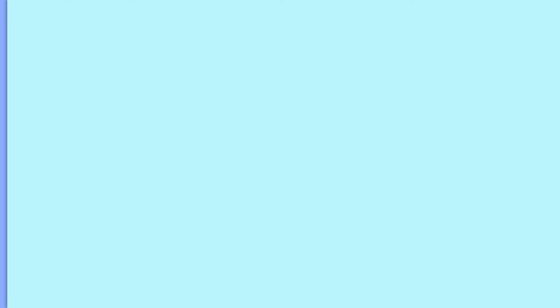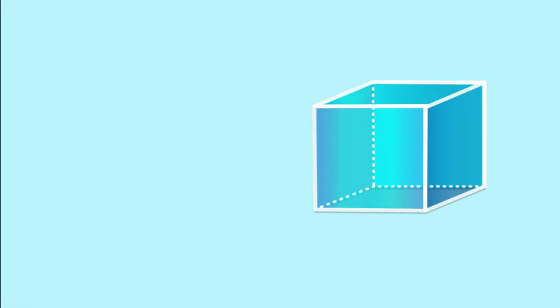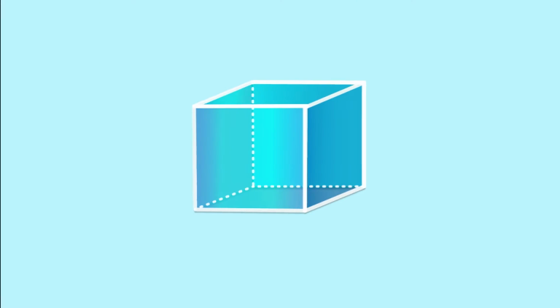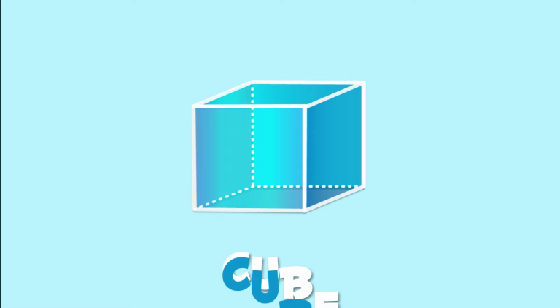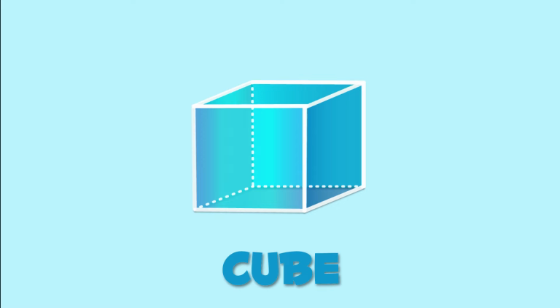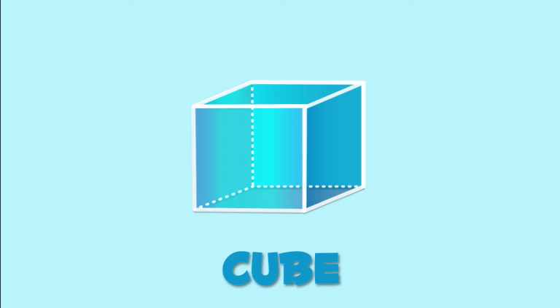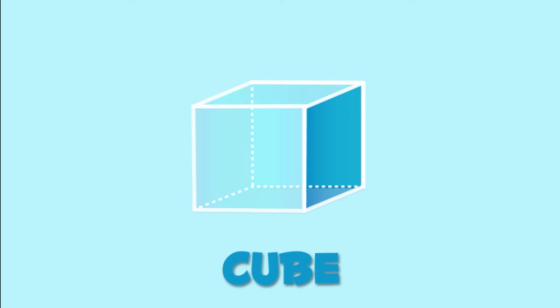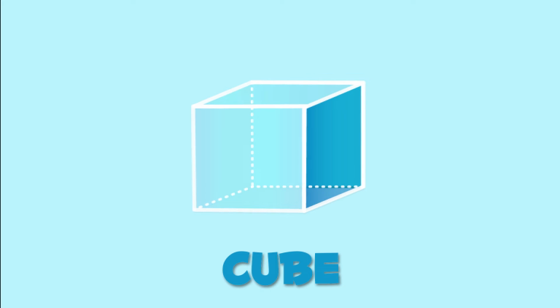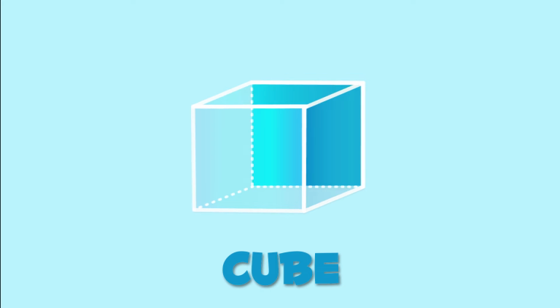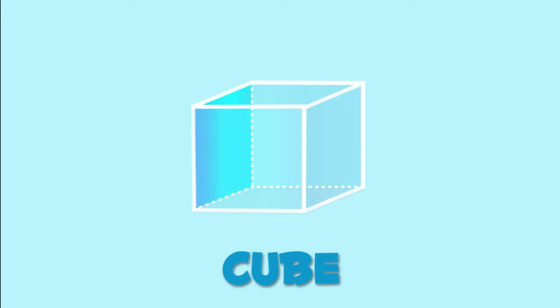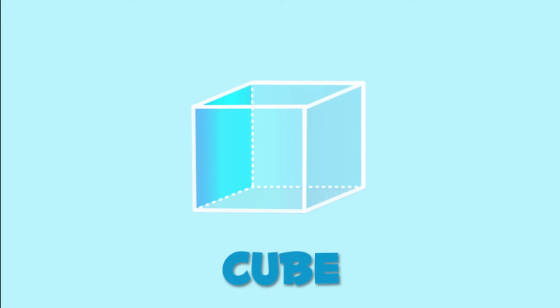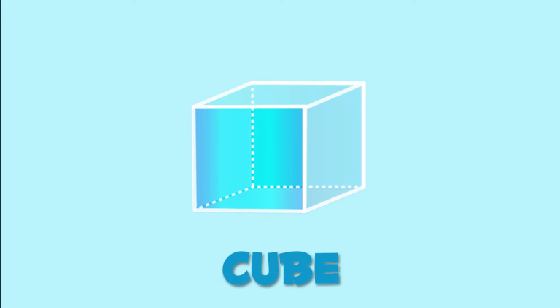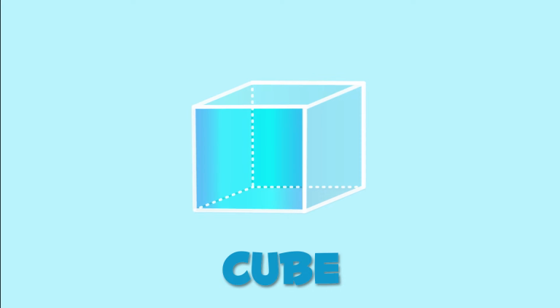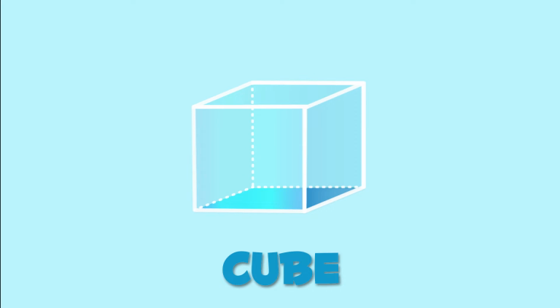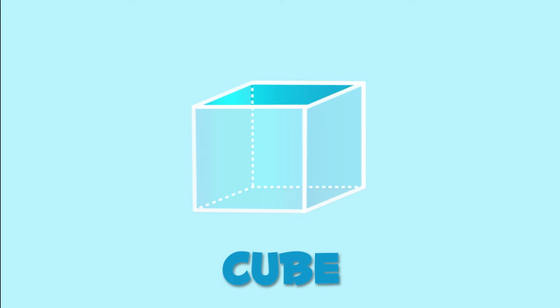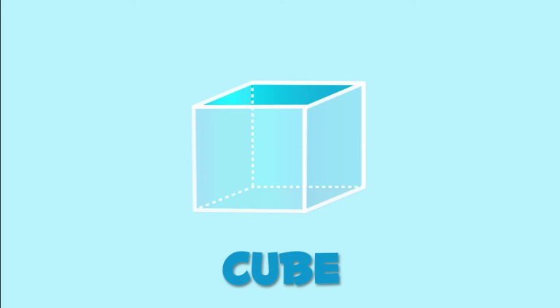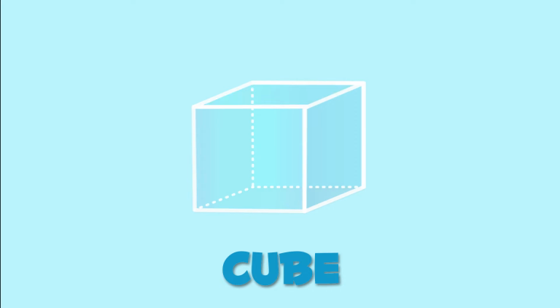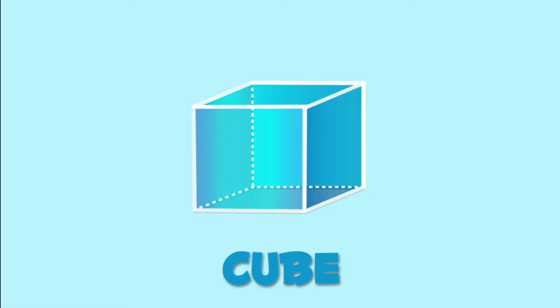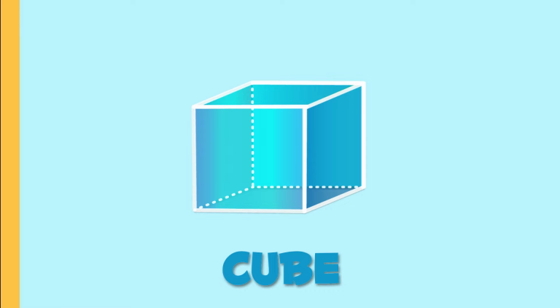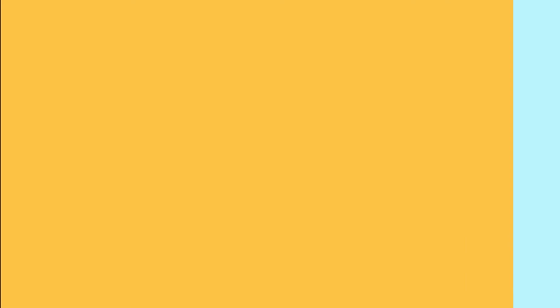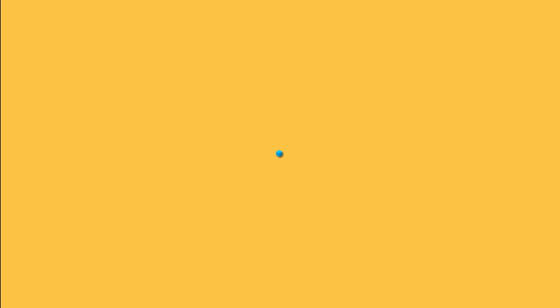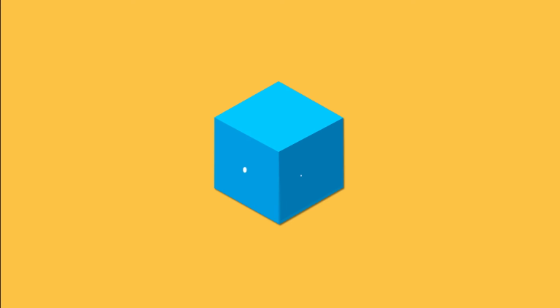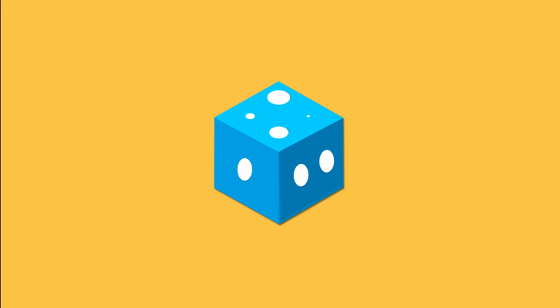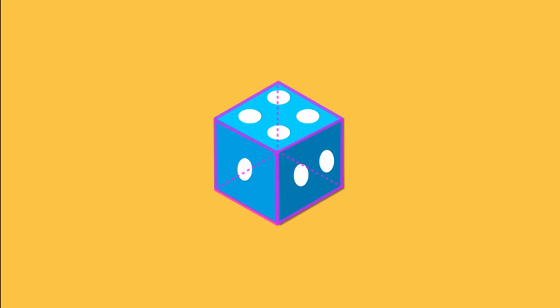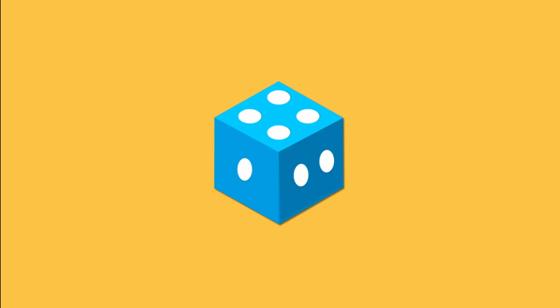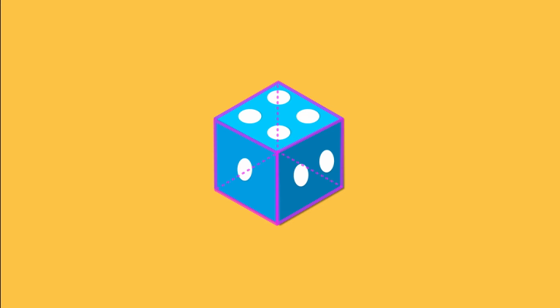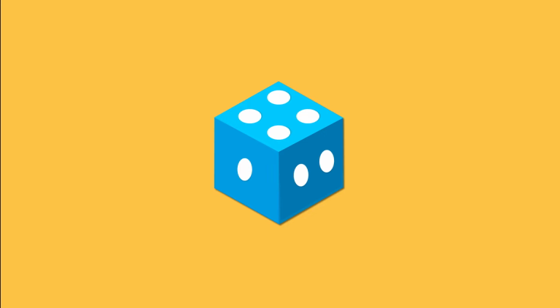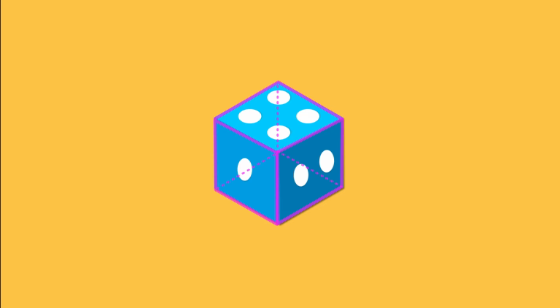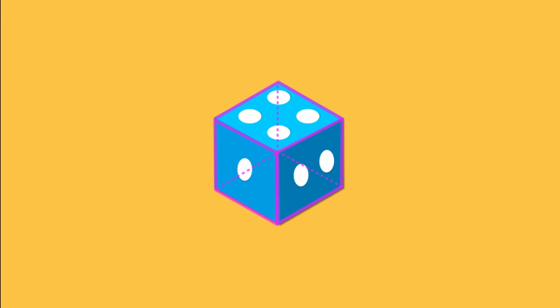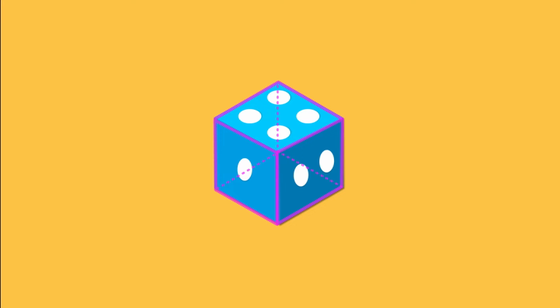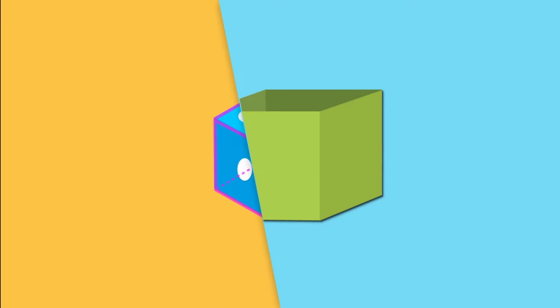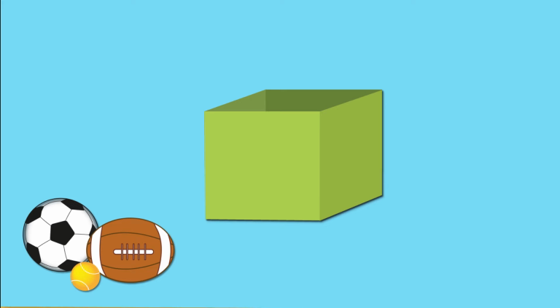And this is a cube. Cubes have four identical square sides. Dice are cubes, and this box is also a cube.